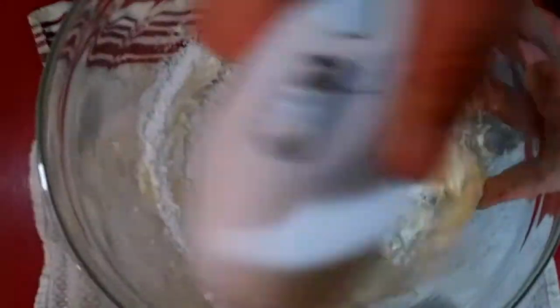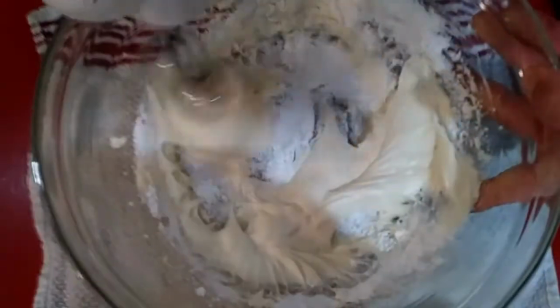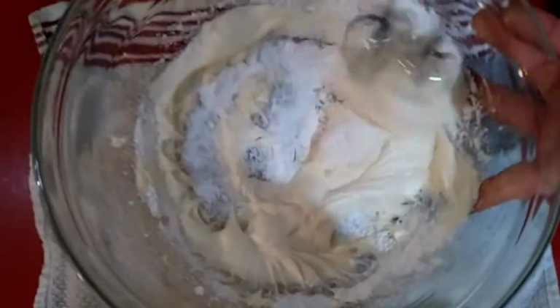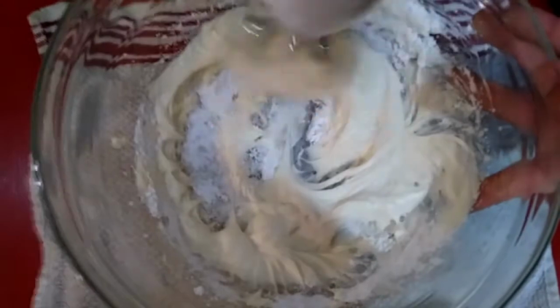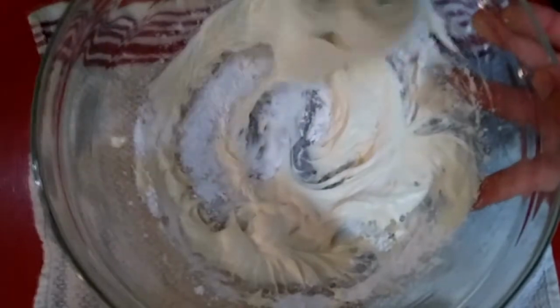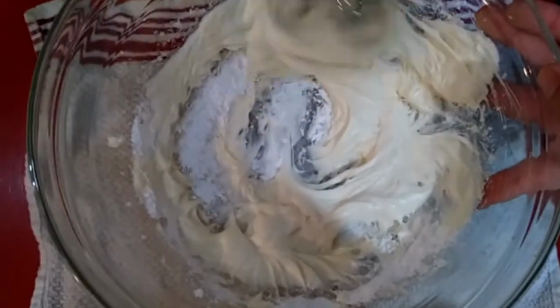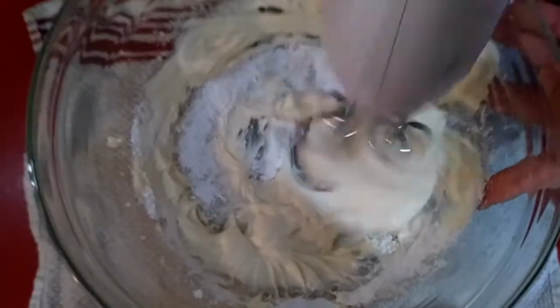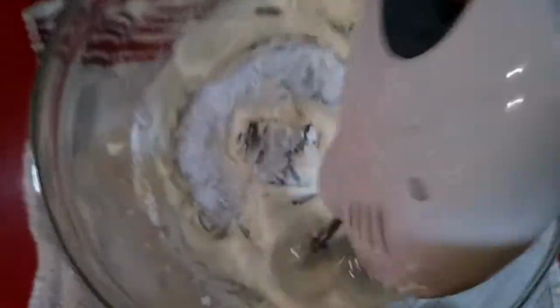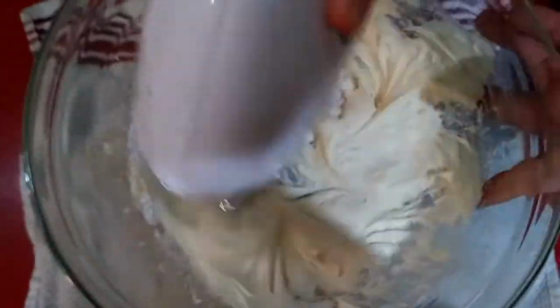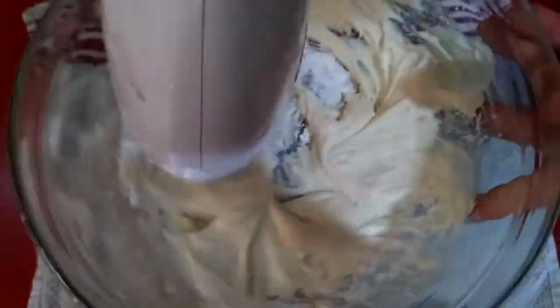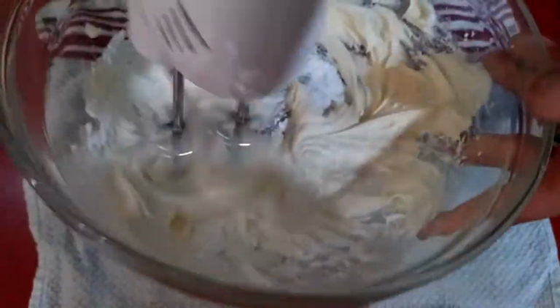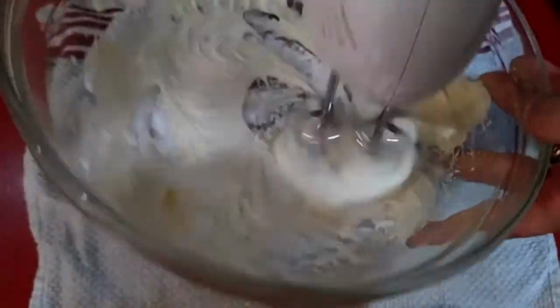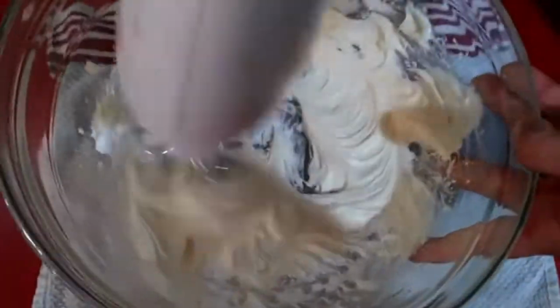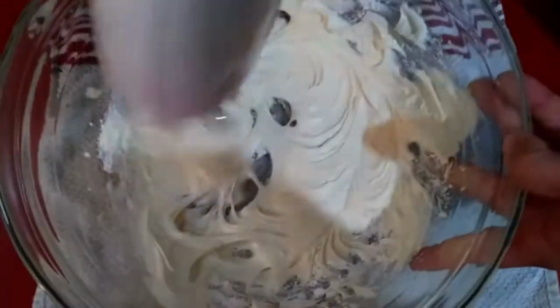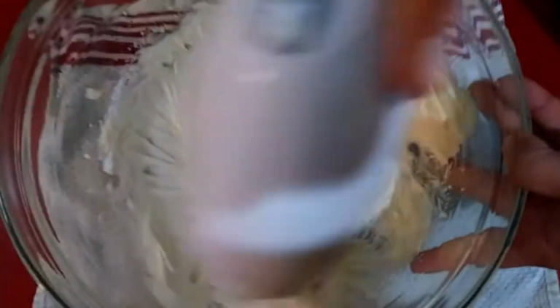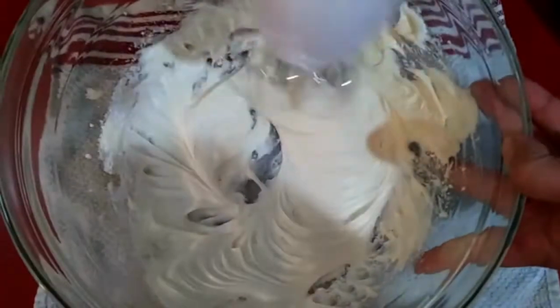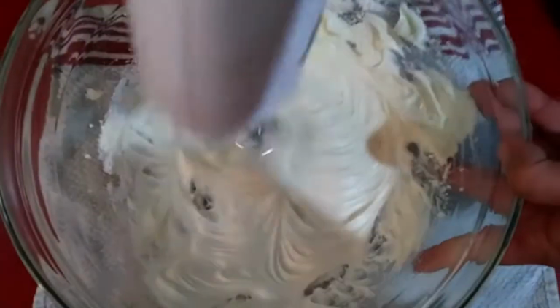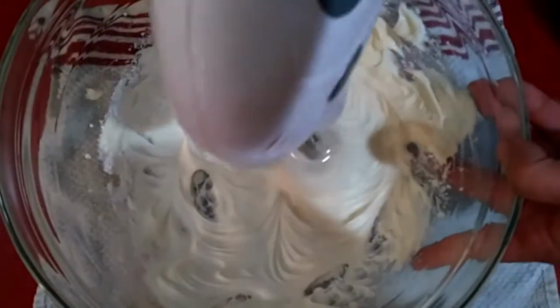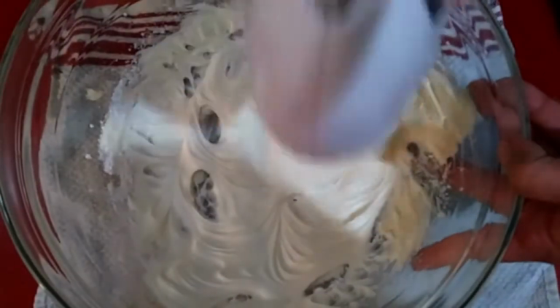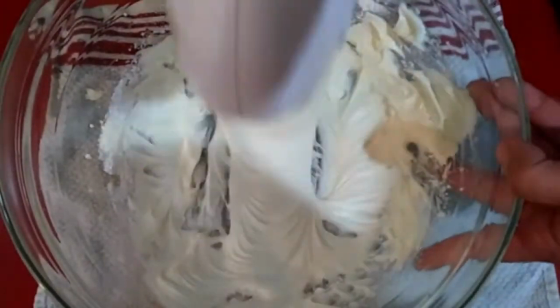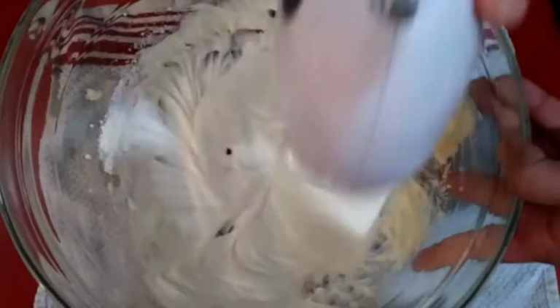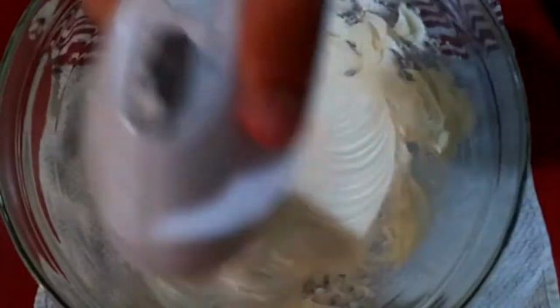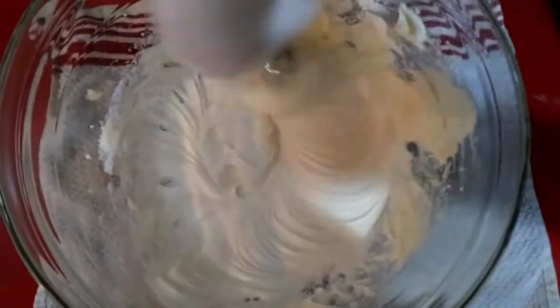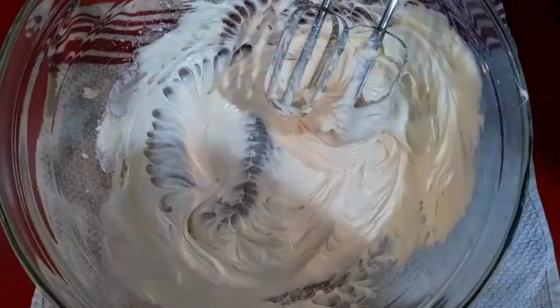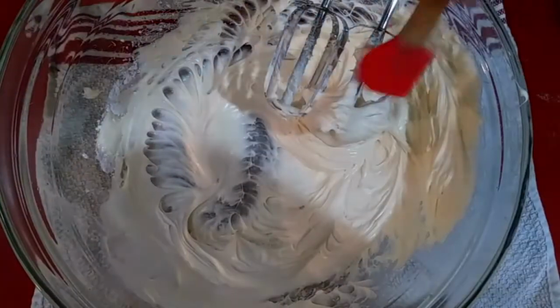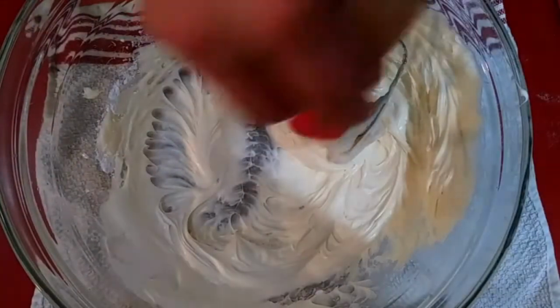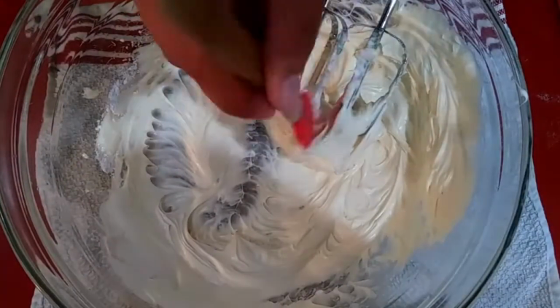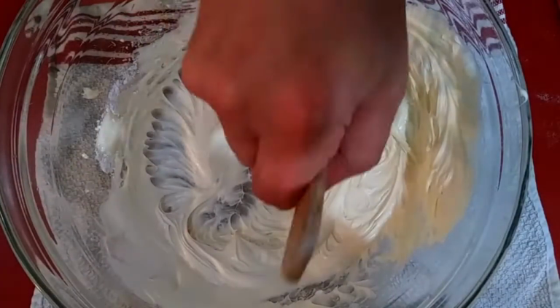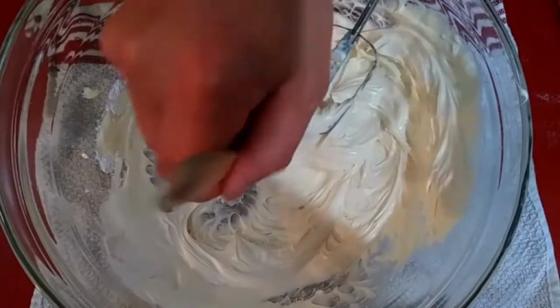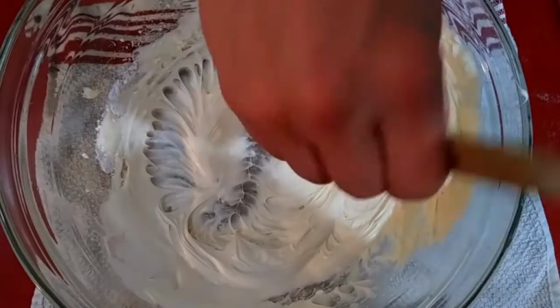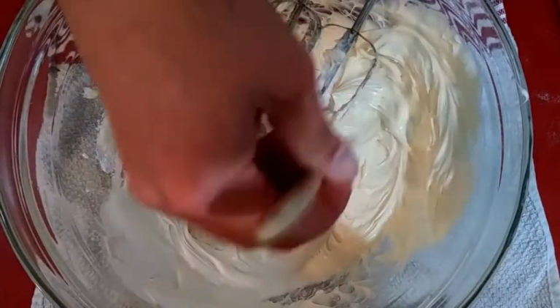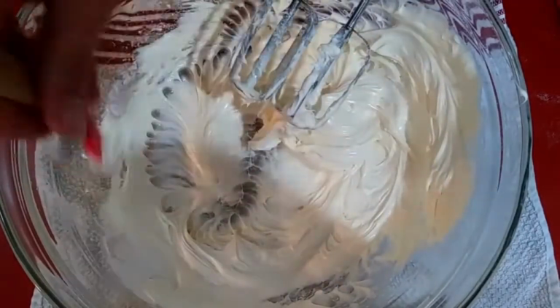Slowly add powdered sugar one half cup at a time. I like to taste it with each addition to make sure I don't get it too sweet. I use one and a half cups of powdered sugar.